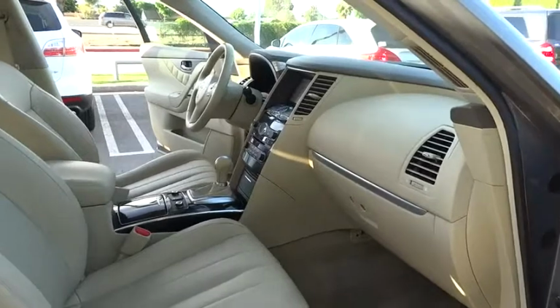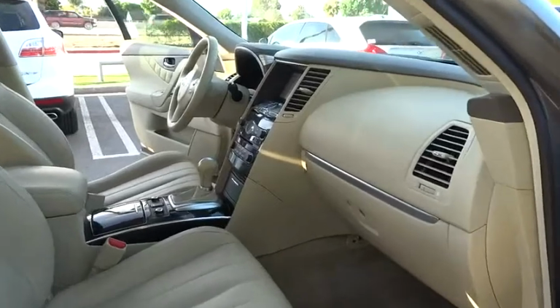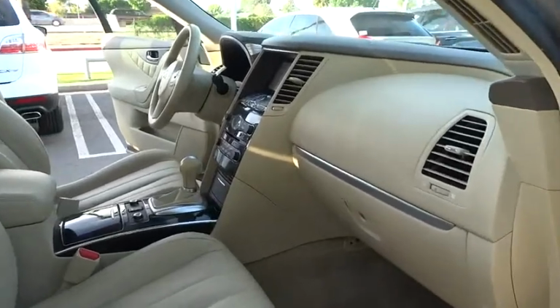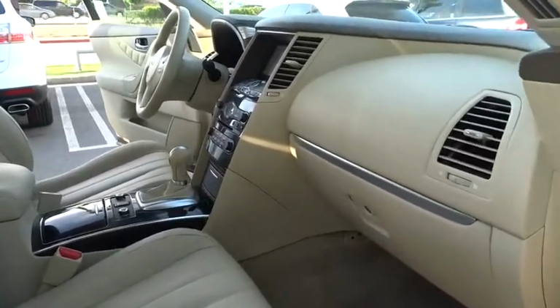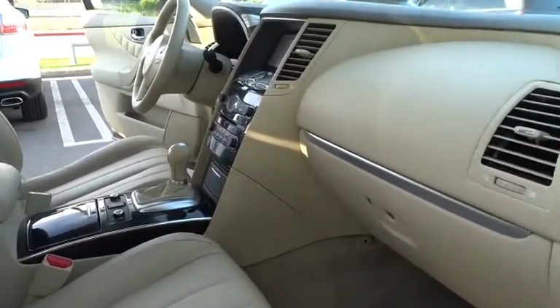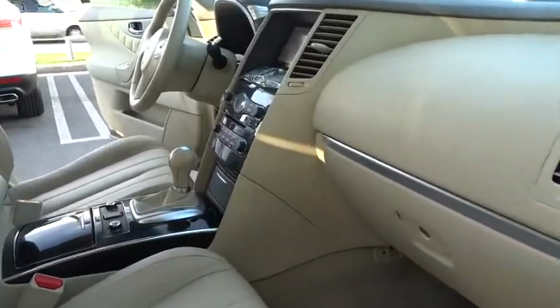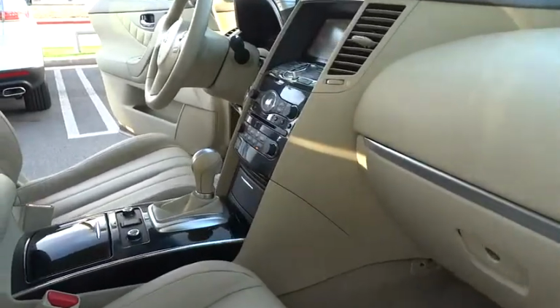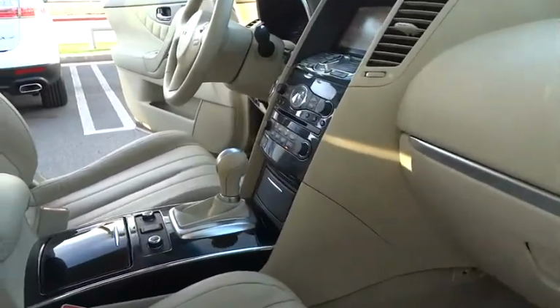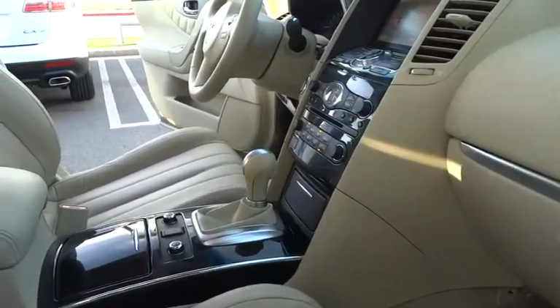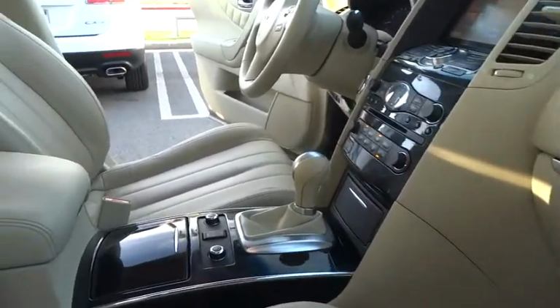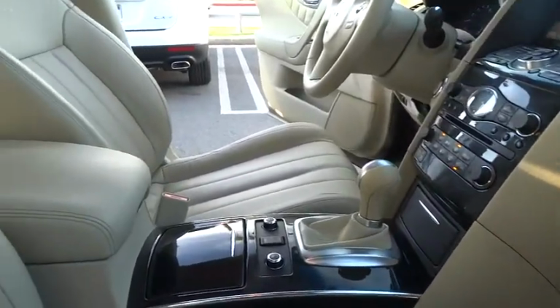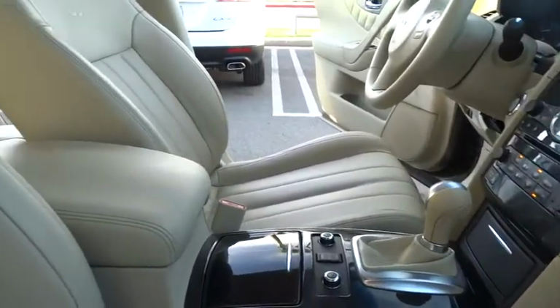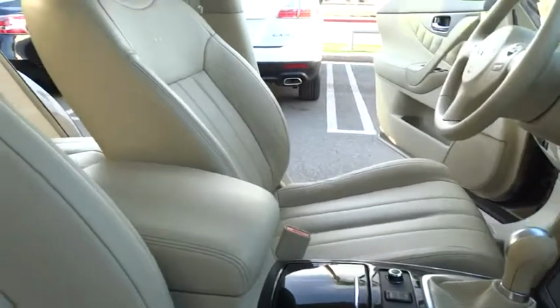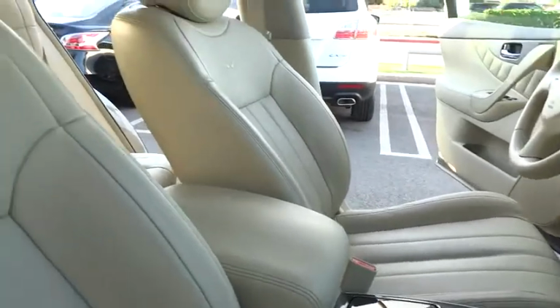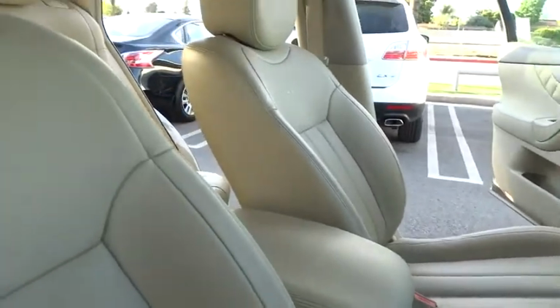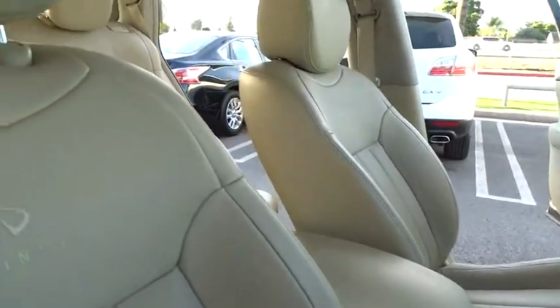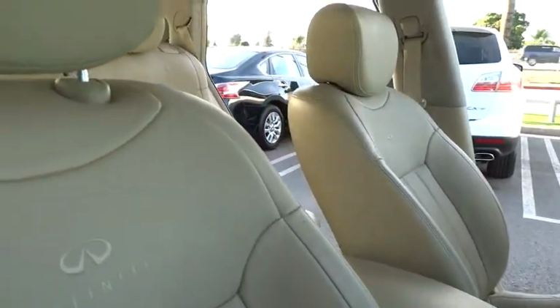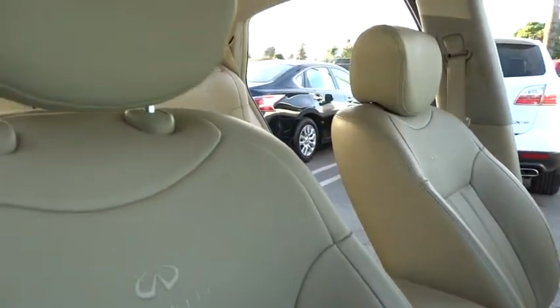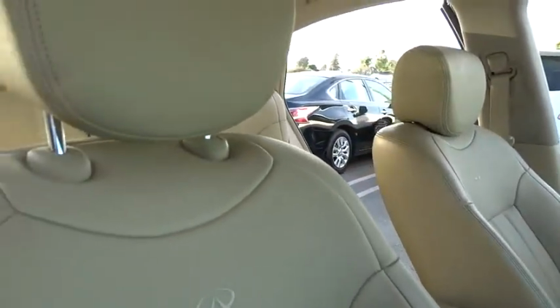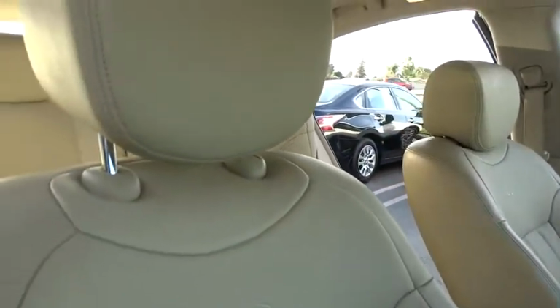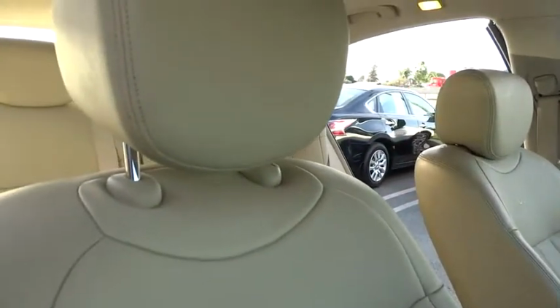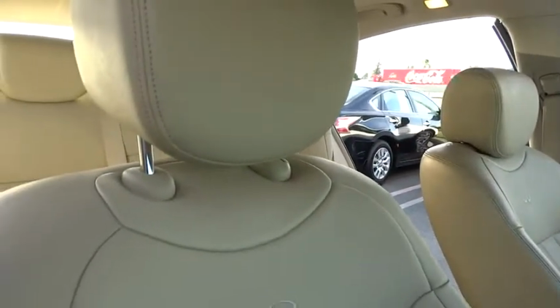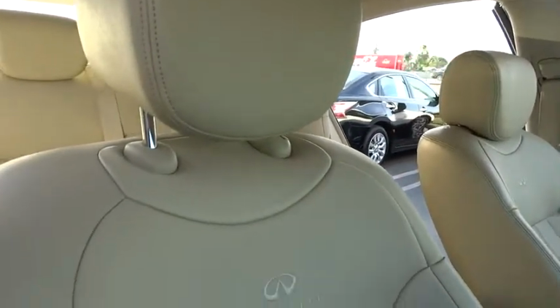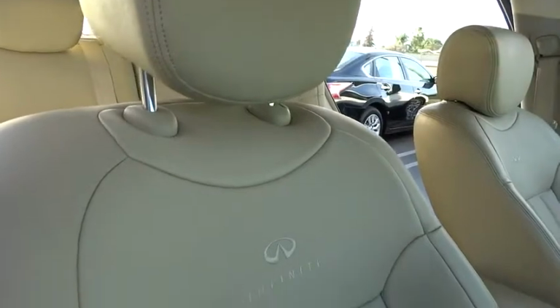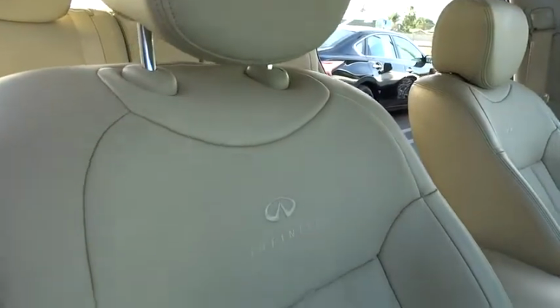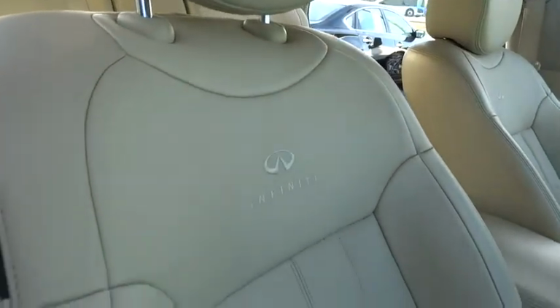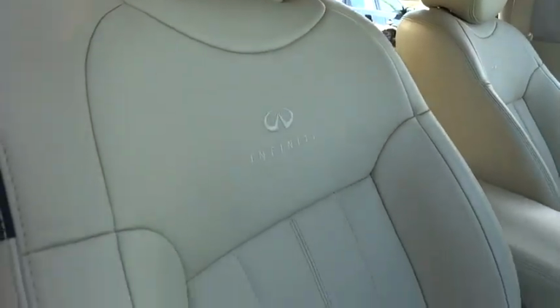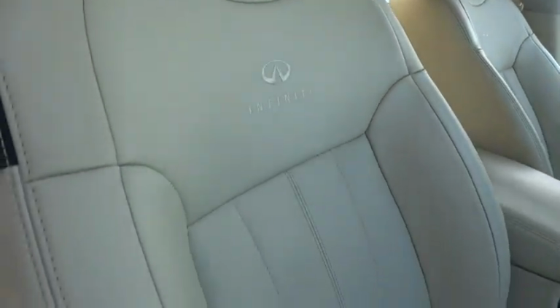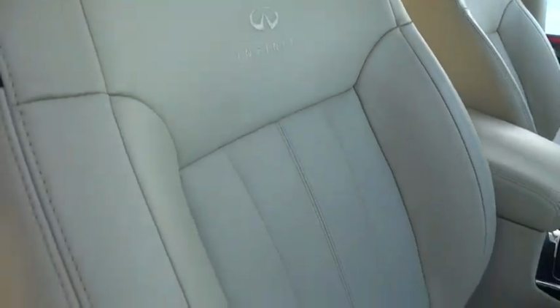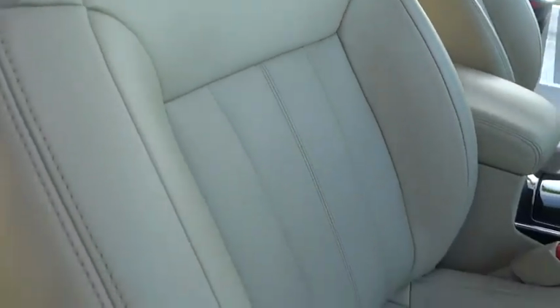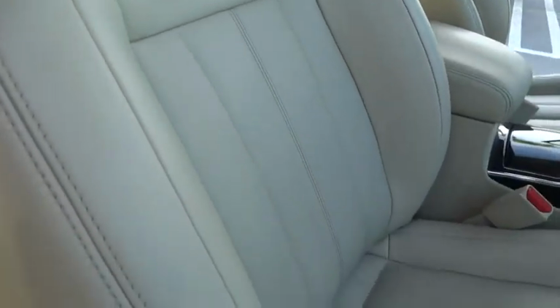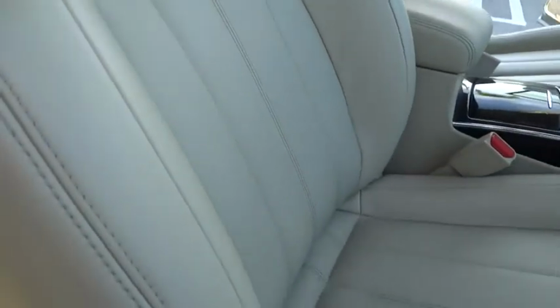Here are some of this vehicle's great options: power passenger seat, traction control, dual airbags, power steering, air conditioning, front alloy wheels, four-wheel disc brakes, center armrest, fog lights, electronic stability control.